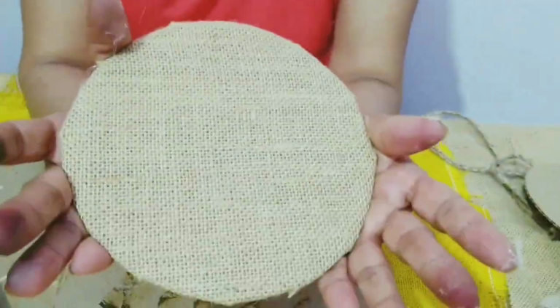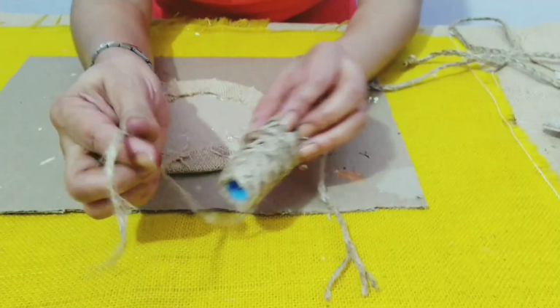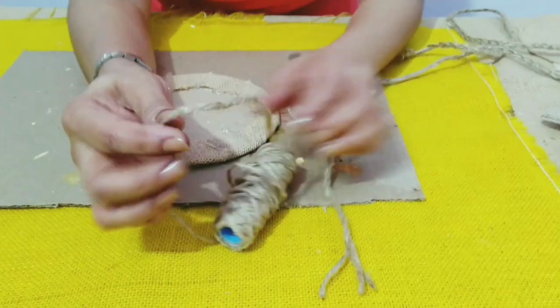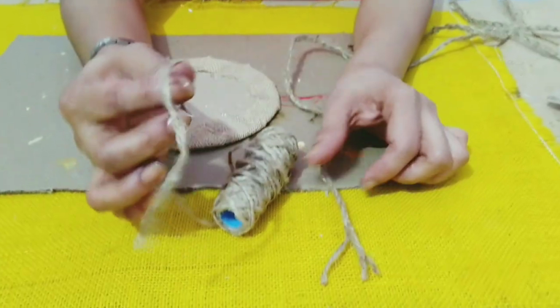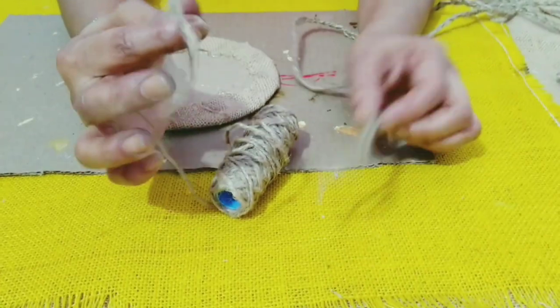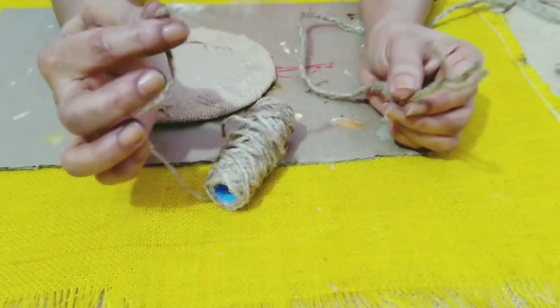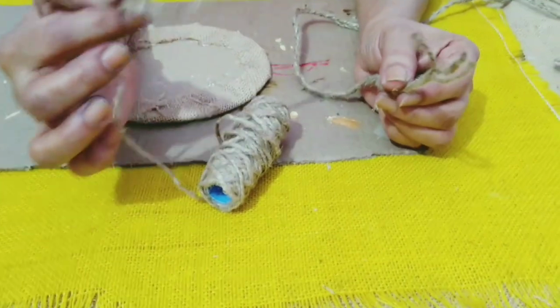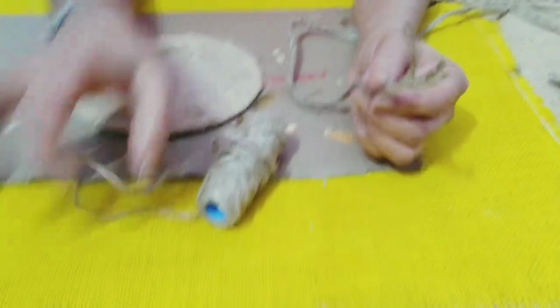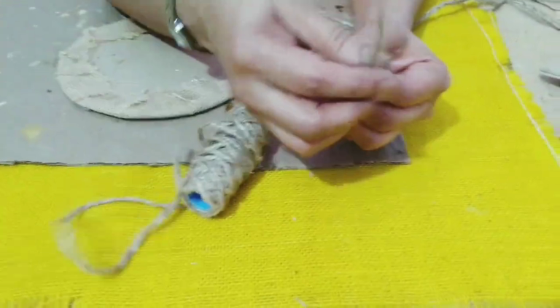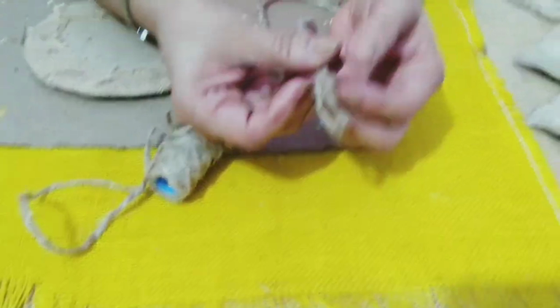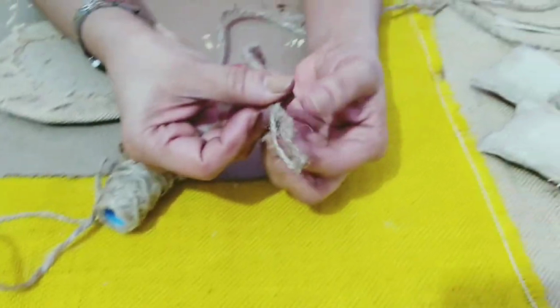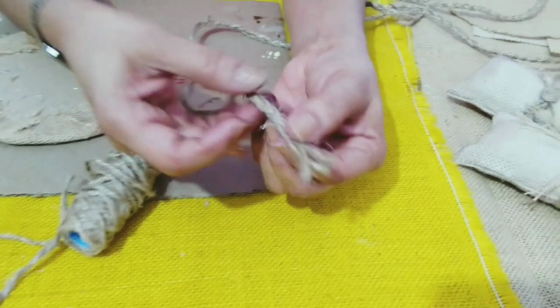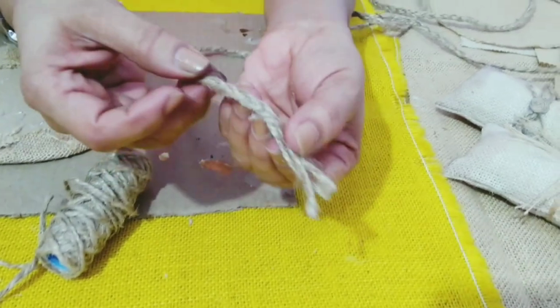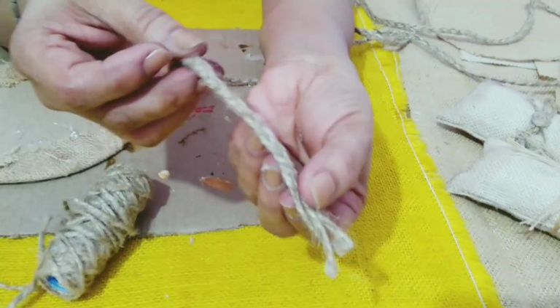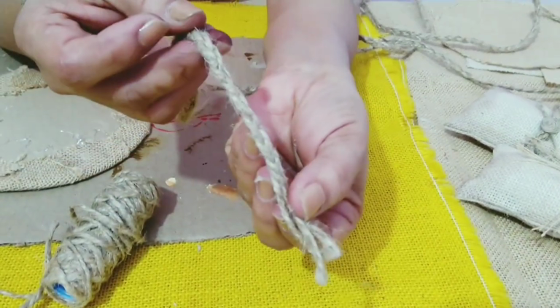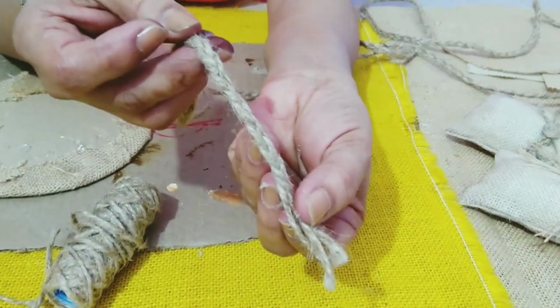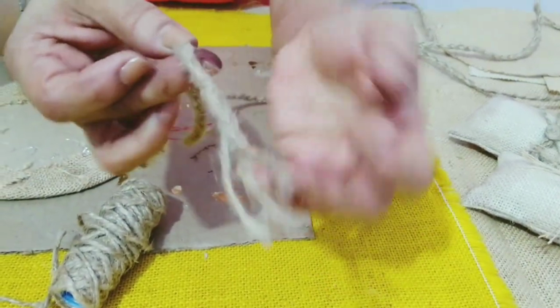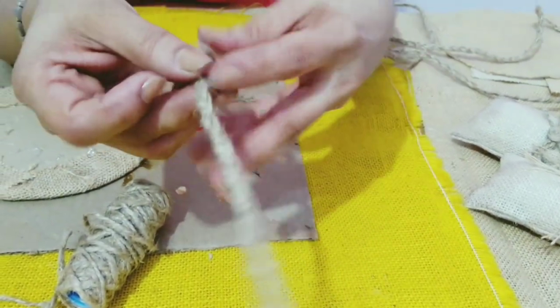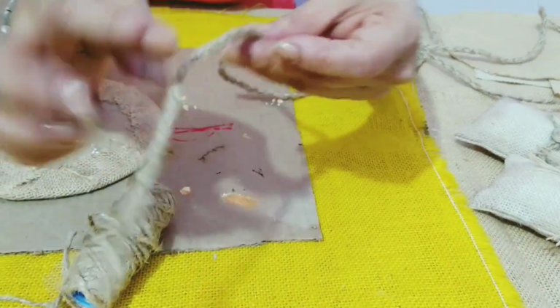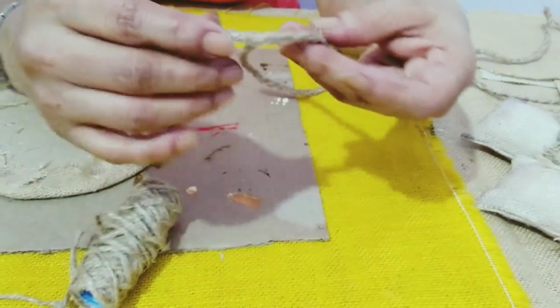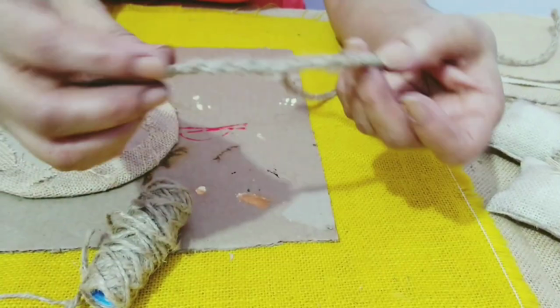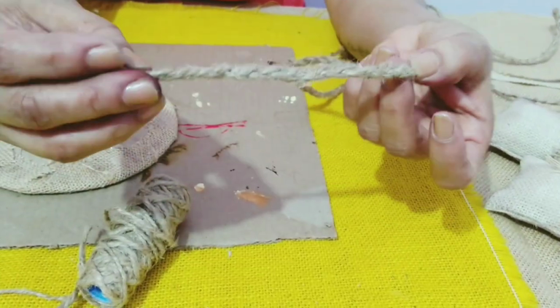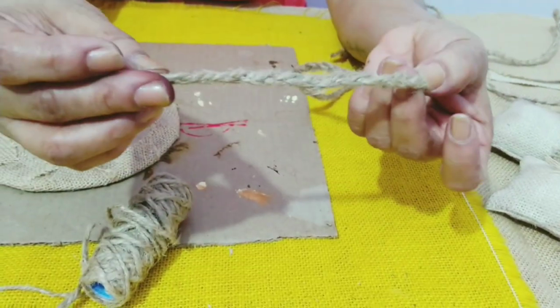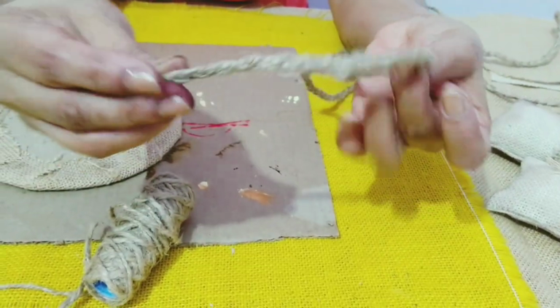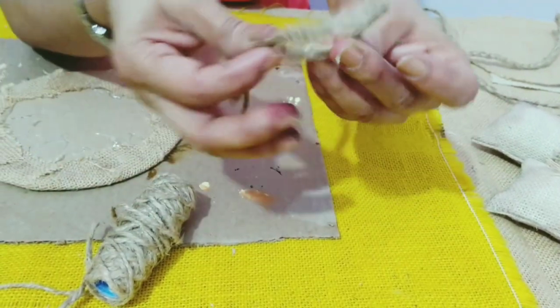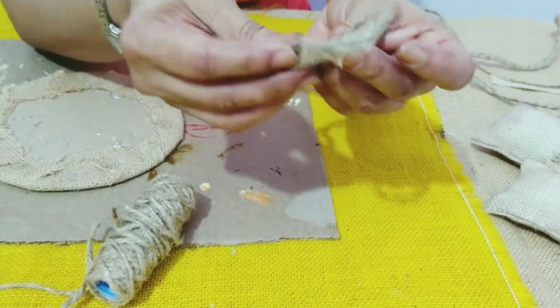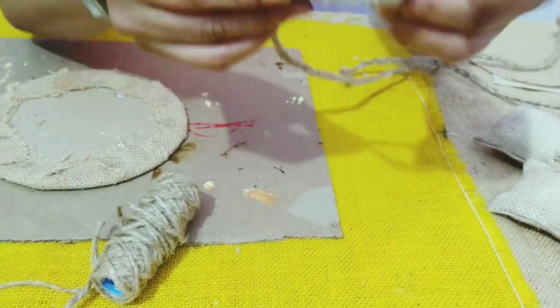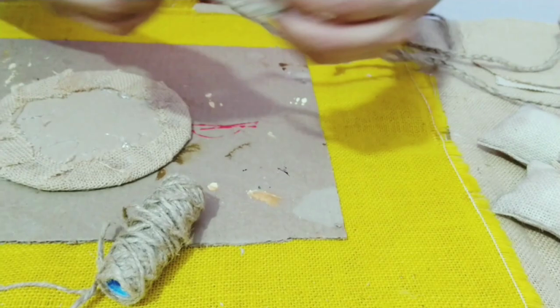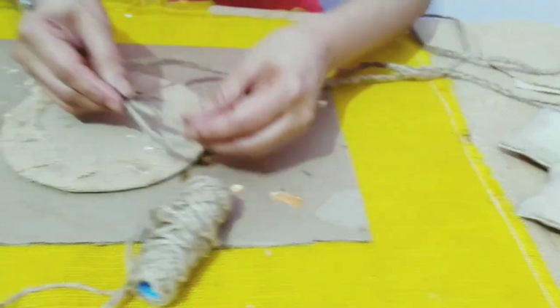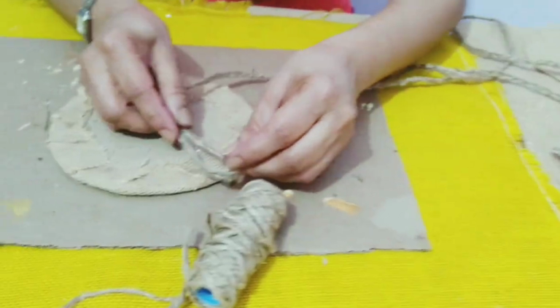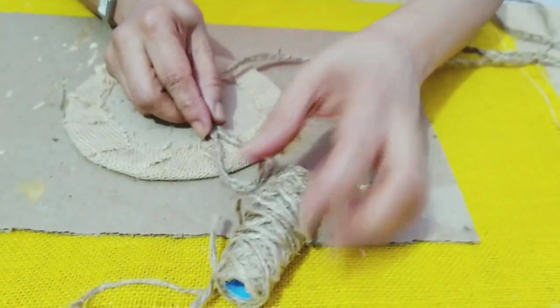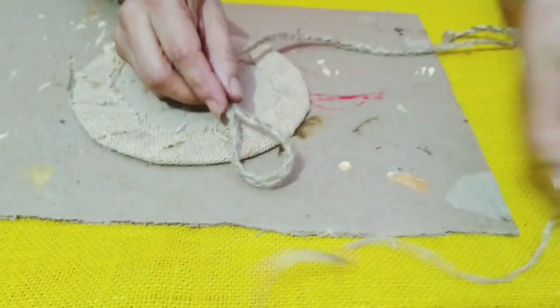Now I'll be using this jute twine. I've taken three pieces and I've made a plaid, and I'll be using a piece of this to make a loop to put it here.